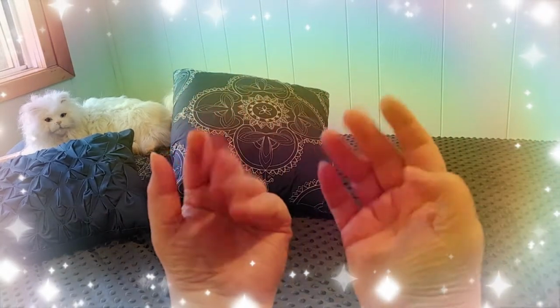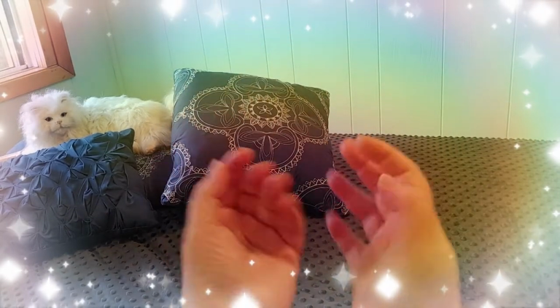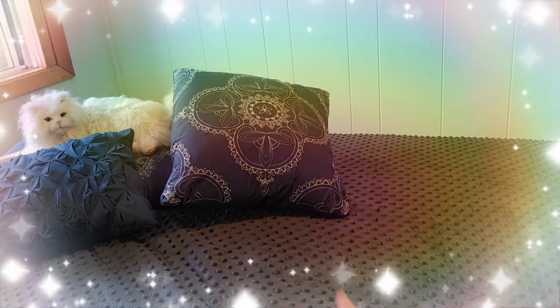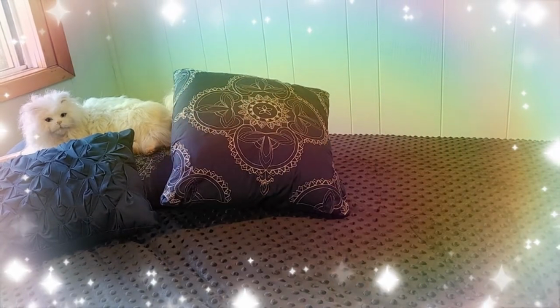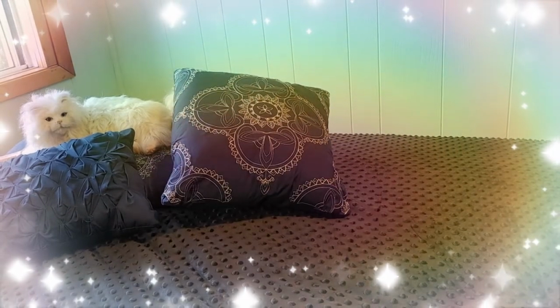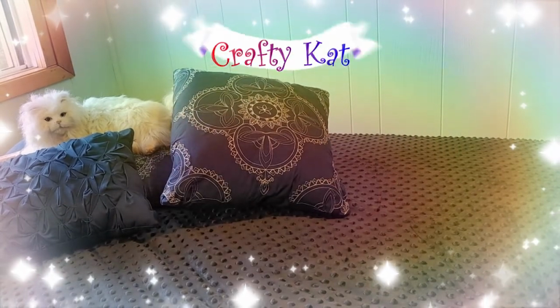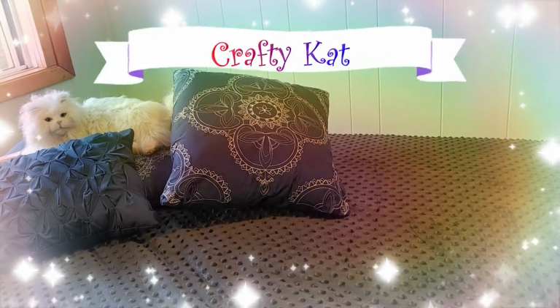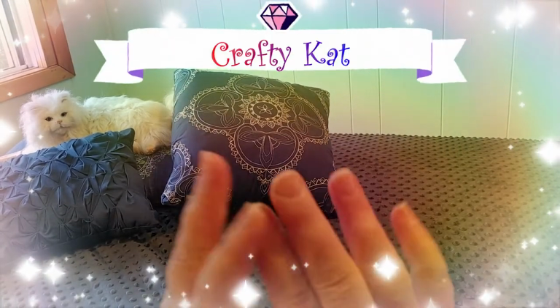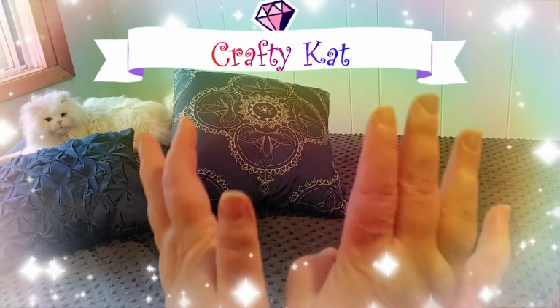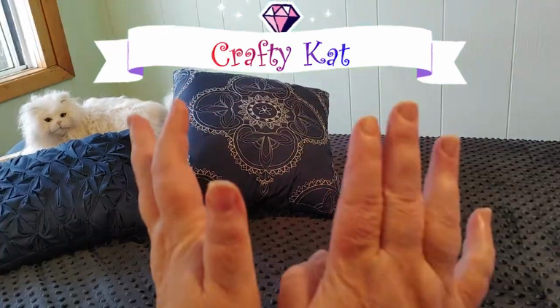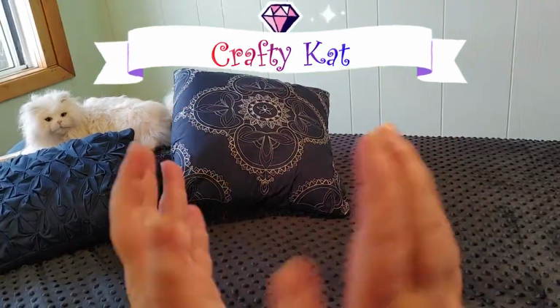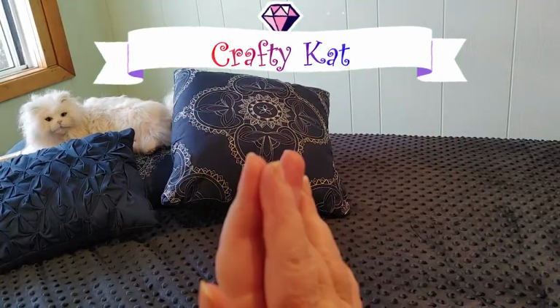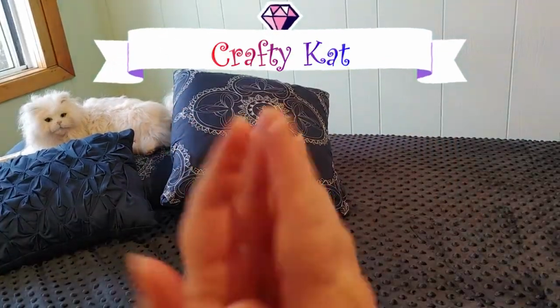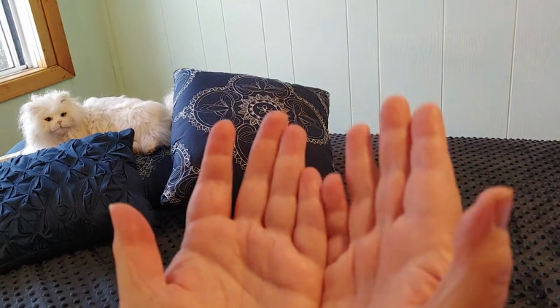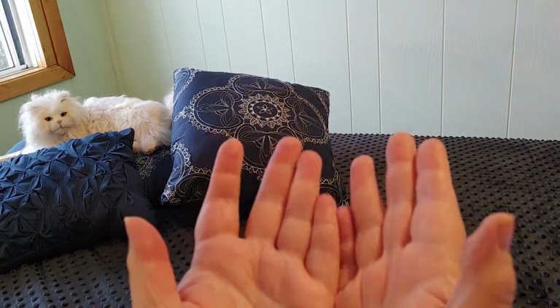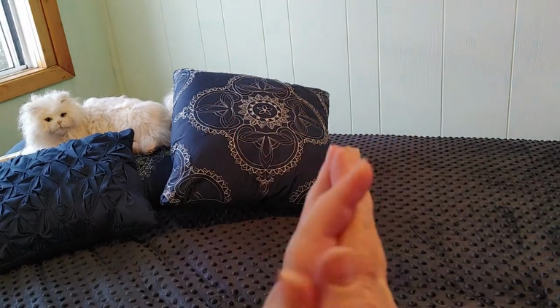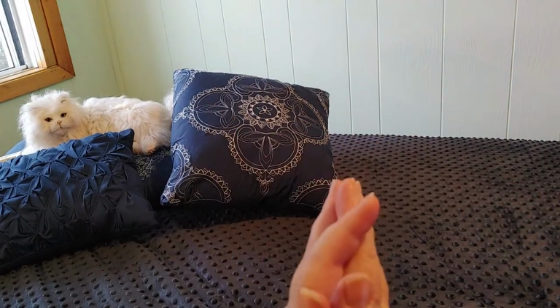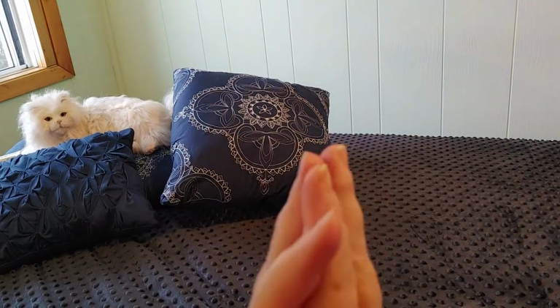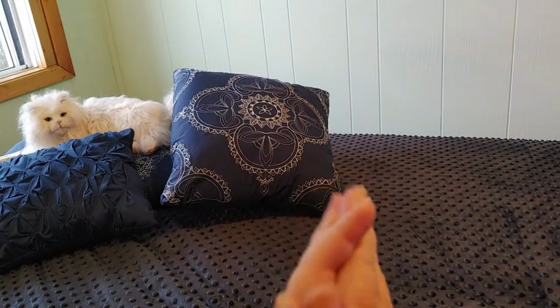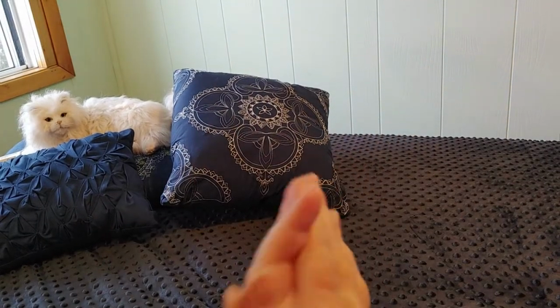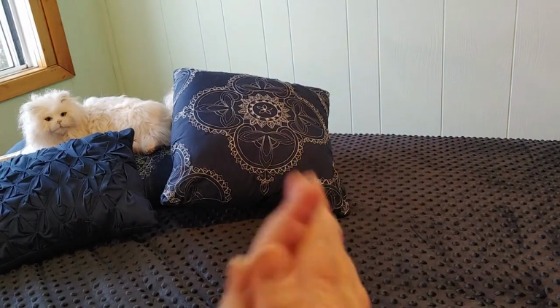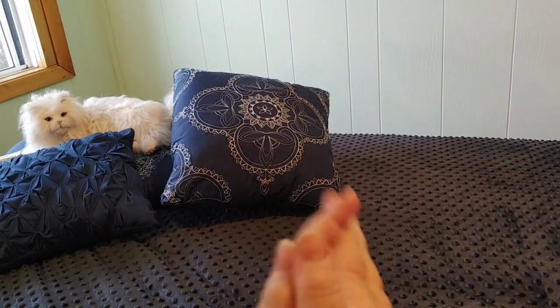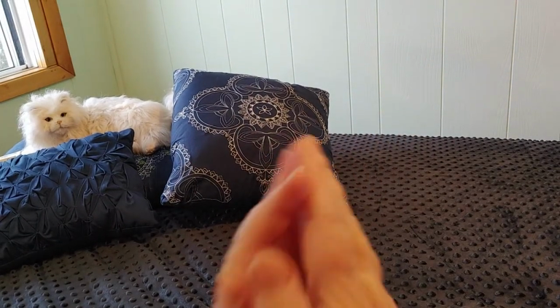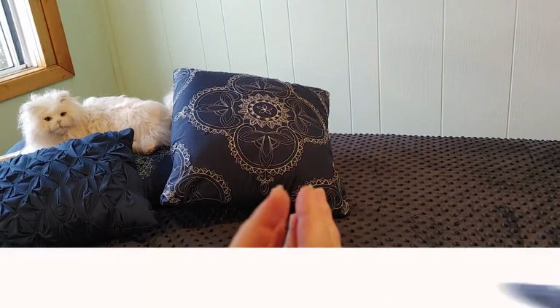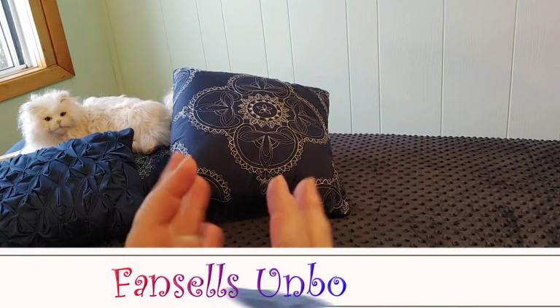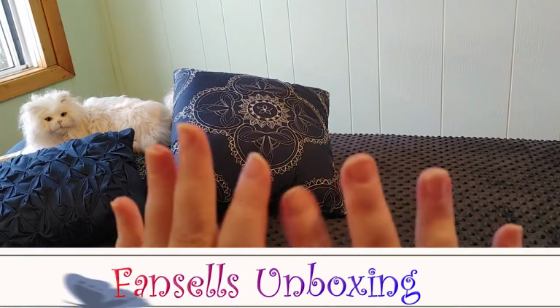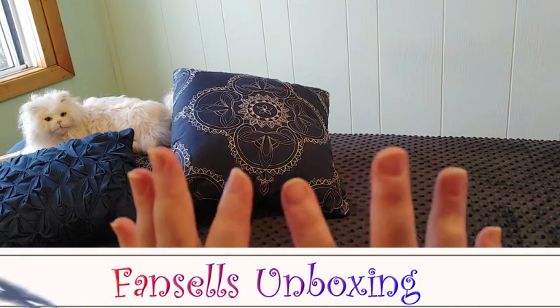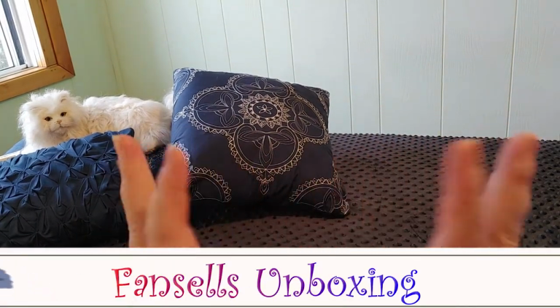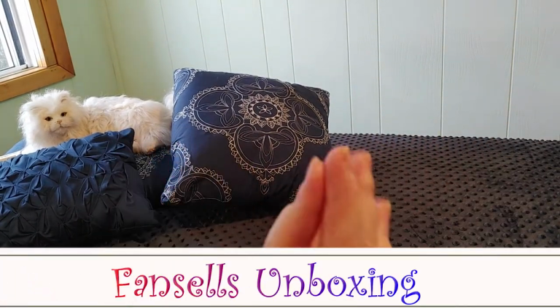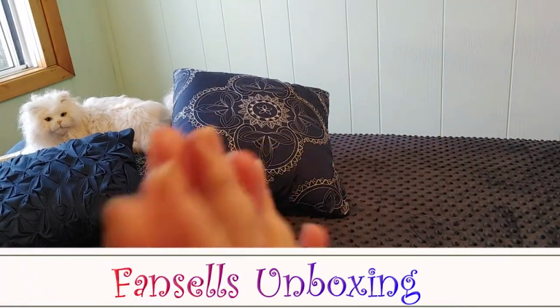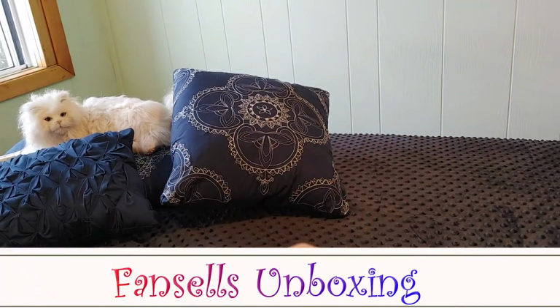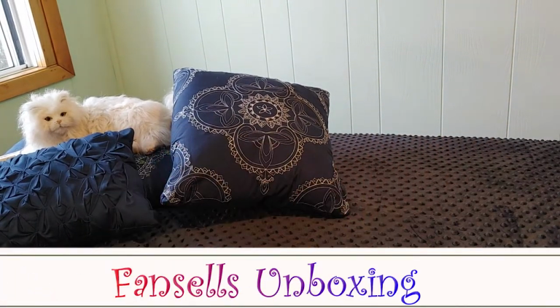Hi guys! This is Crafty Cat. Welcome back to my channel, and welcome if you're new. We are here for a brand new unboxing and I am very excited.